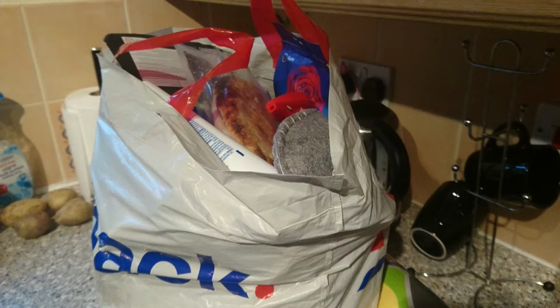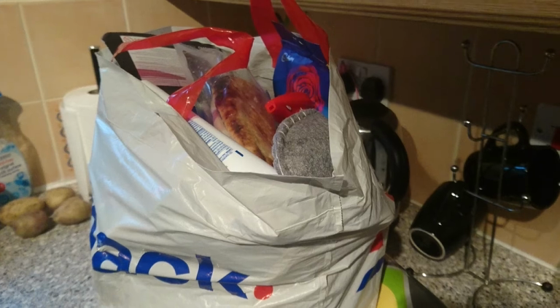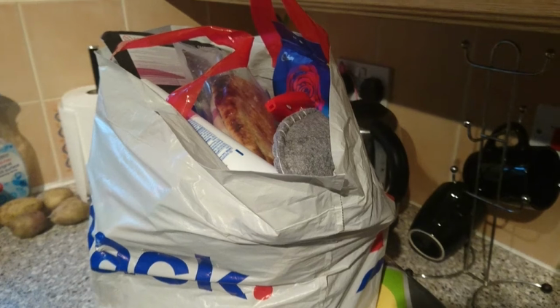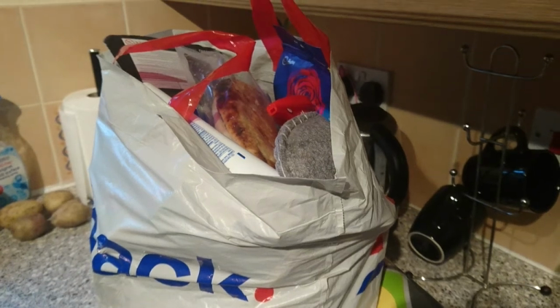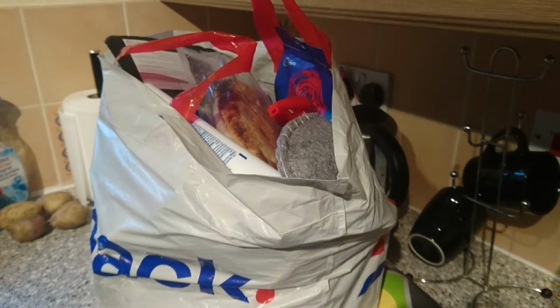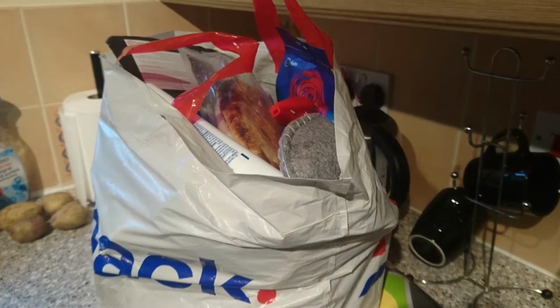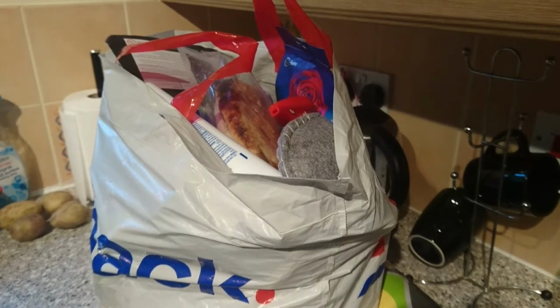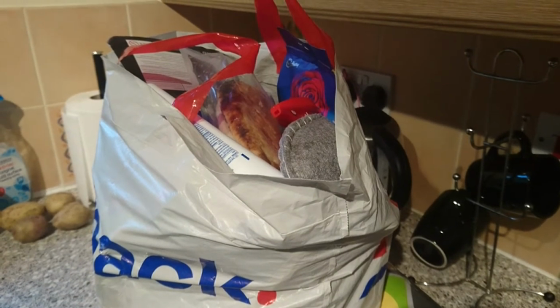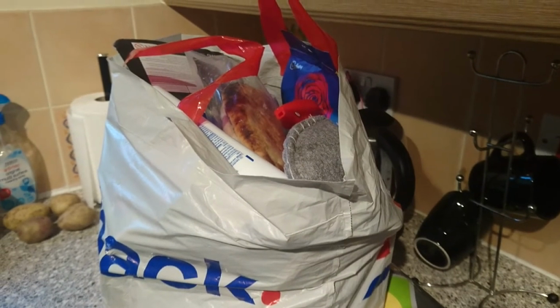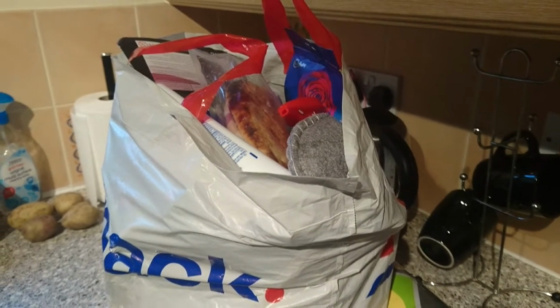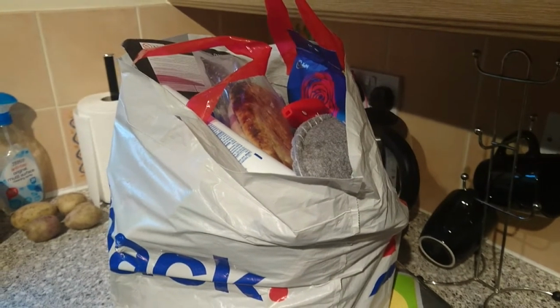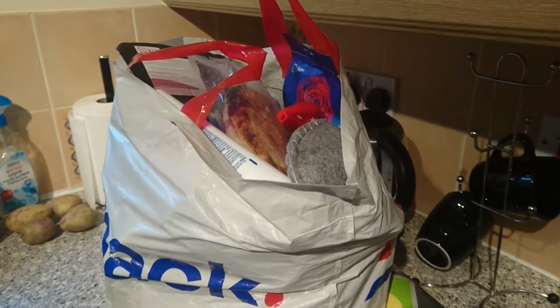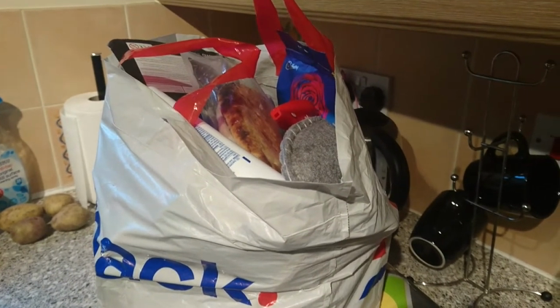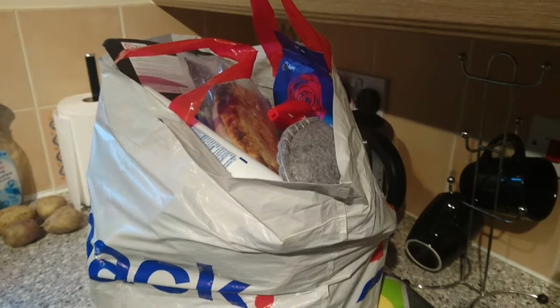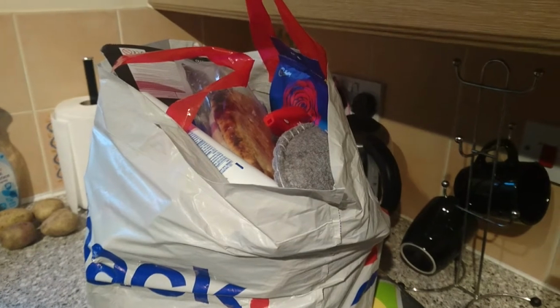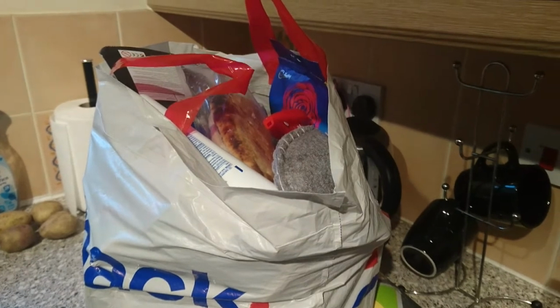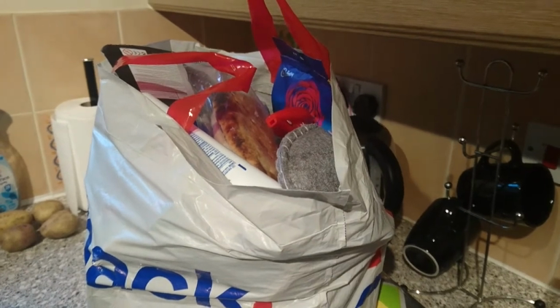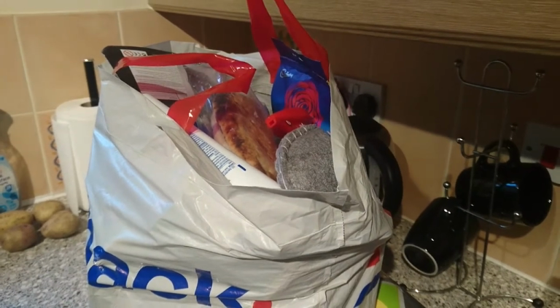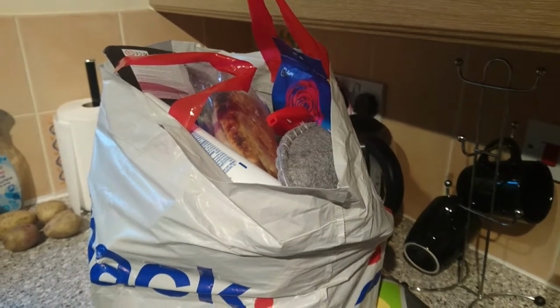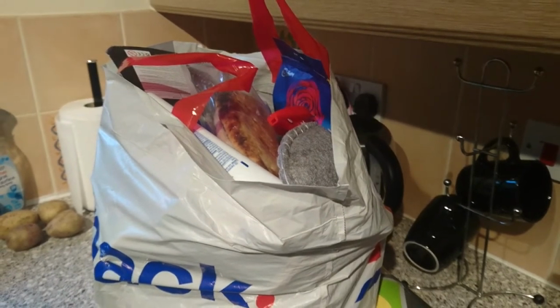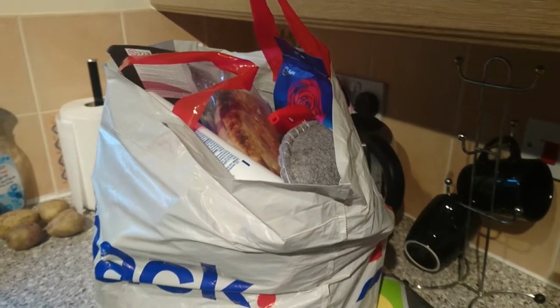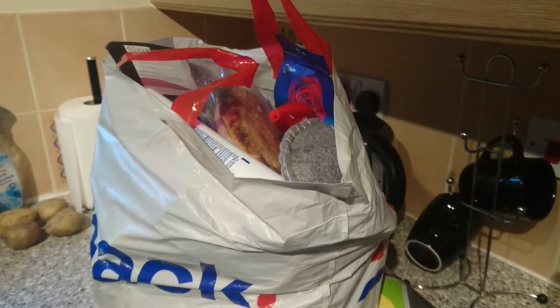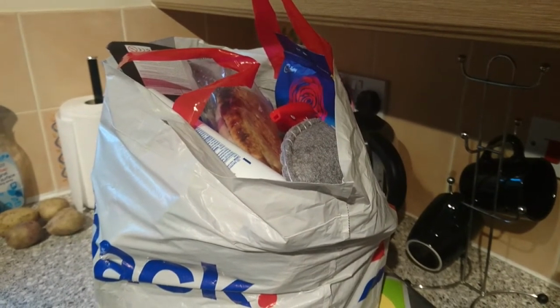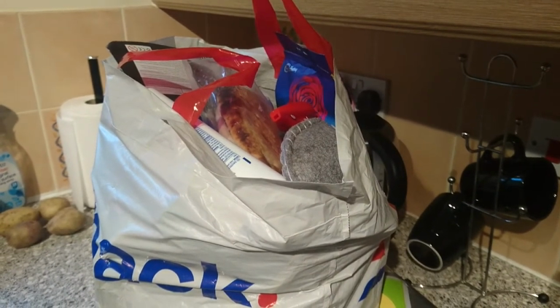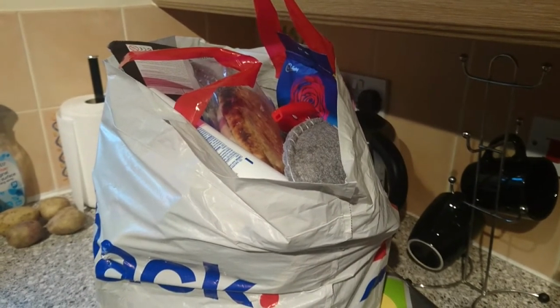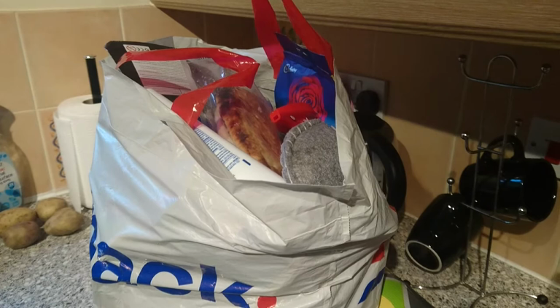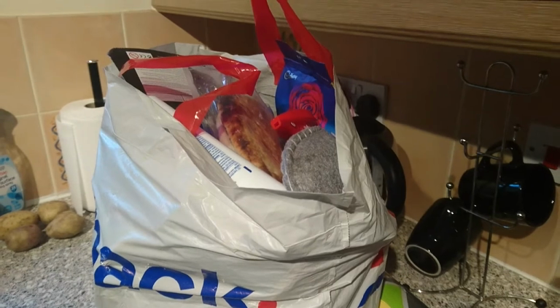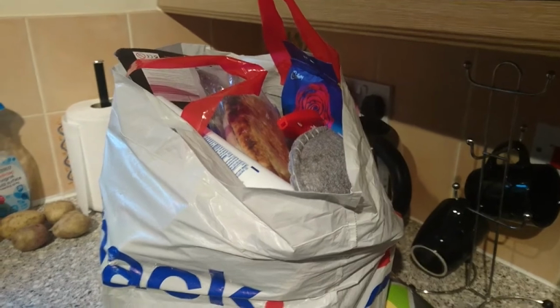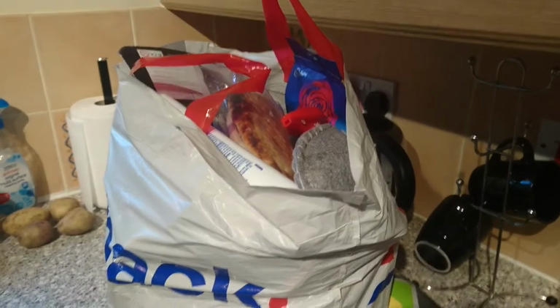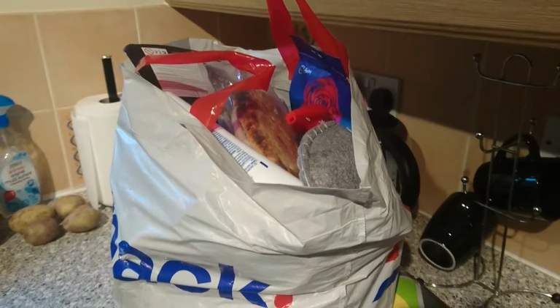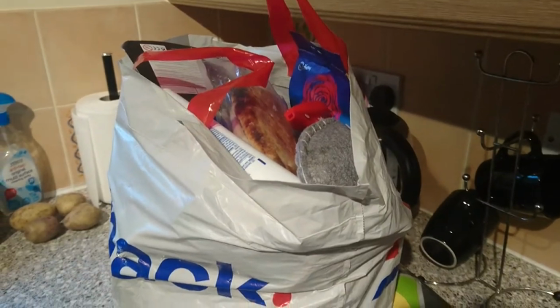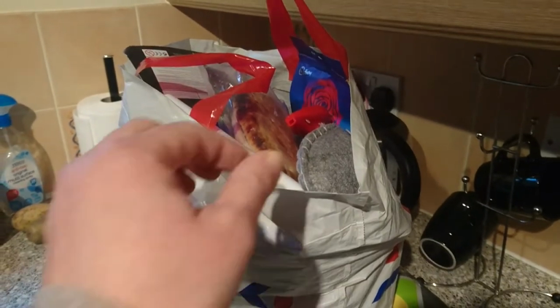Hi guys, here I am with another Home Bargains haul. I just love that shop at the moment and I'm pleased to say I have finished my Christmas shopping, apart from my partner who is really hard to buy for. So I will show you what I have got.